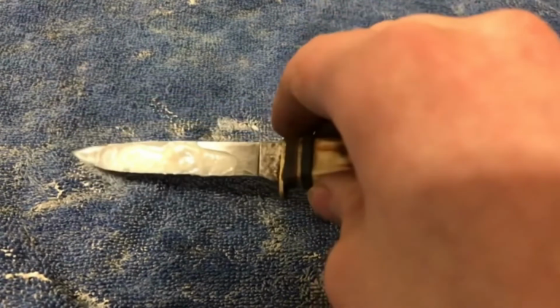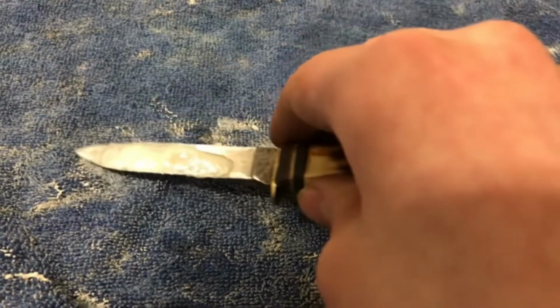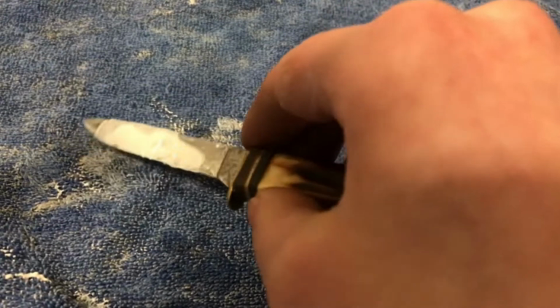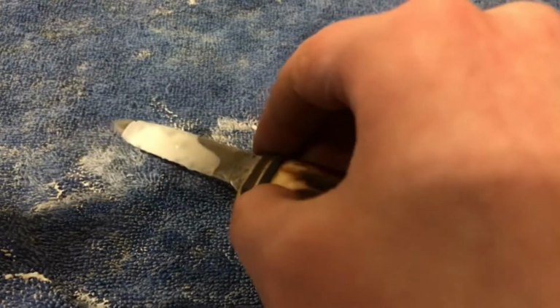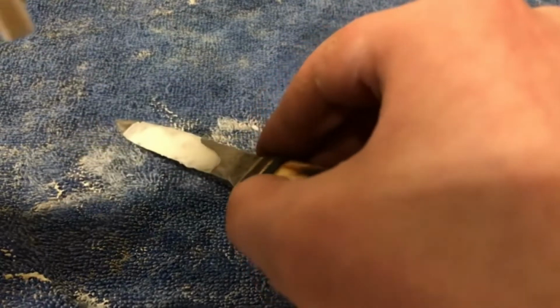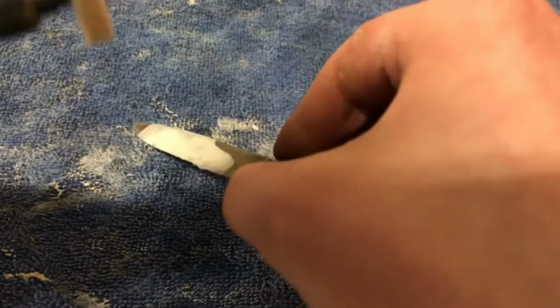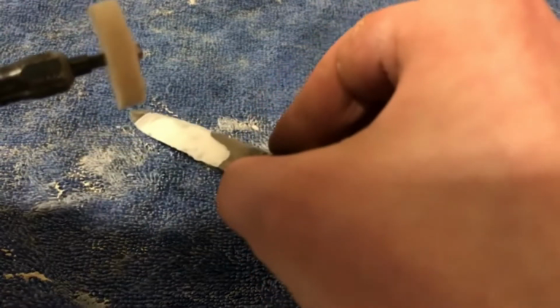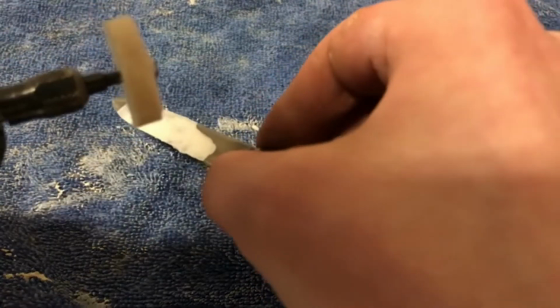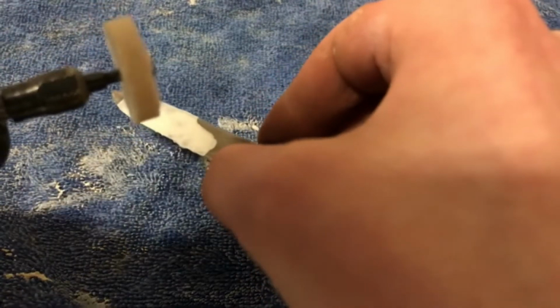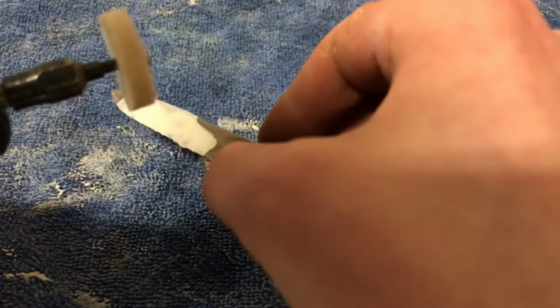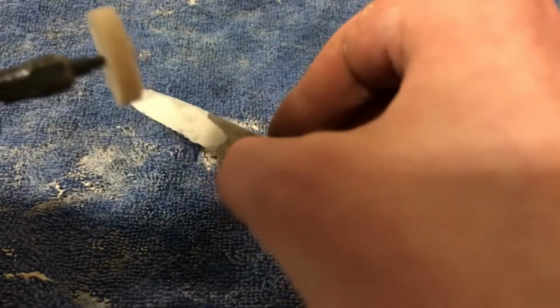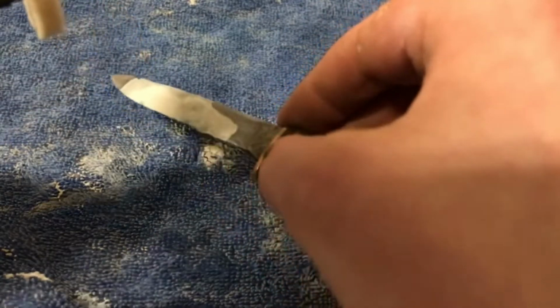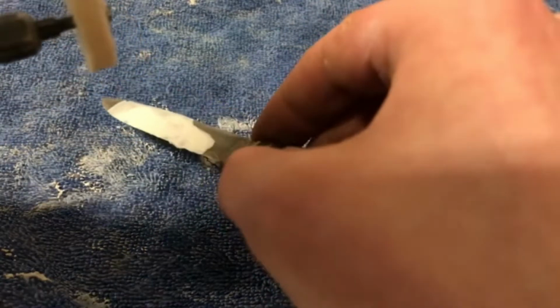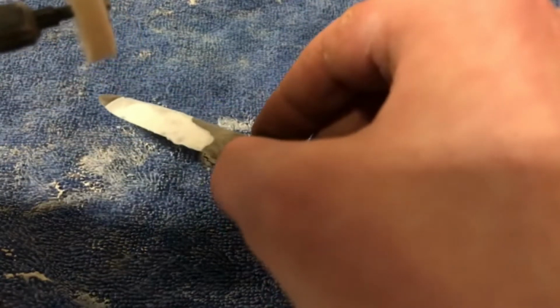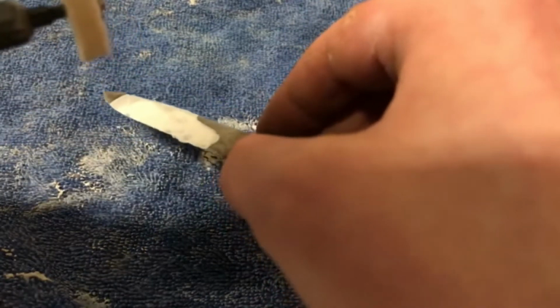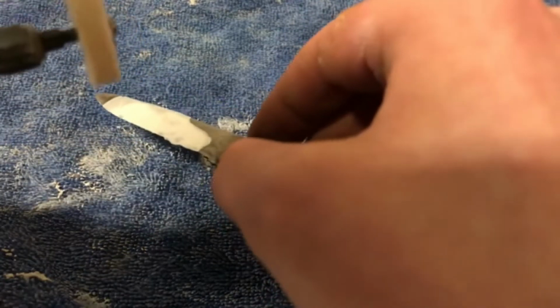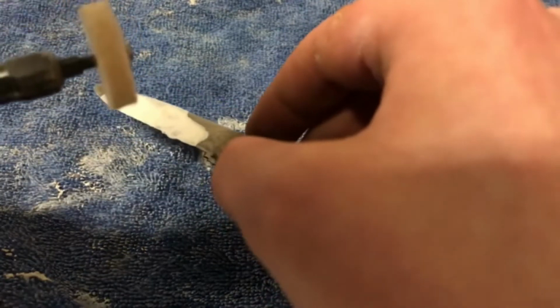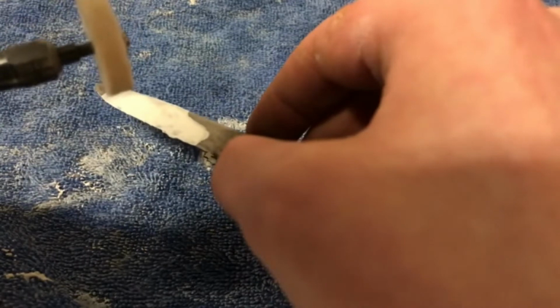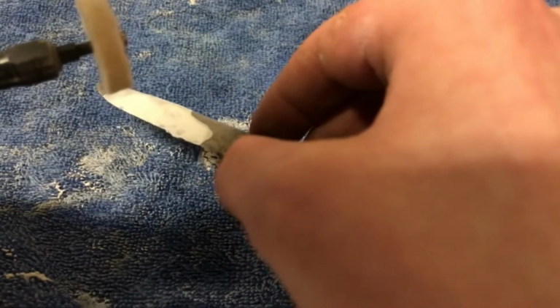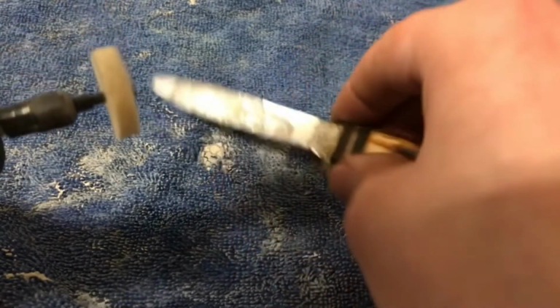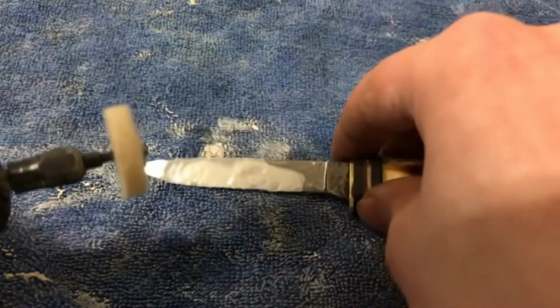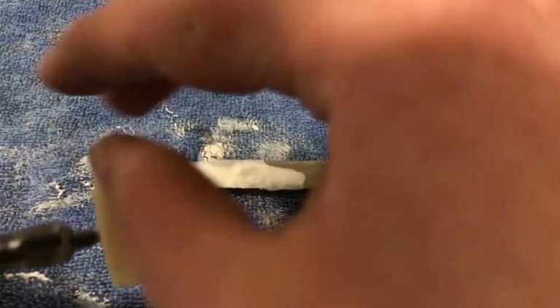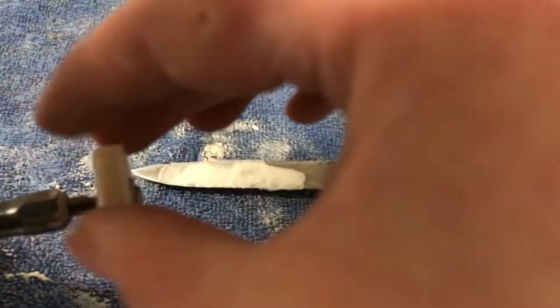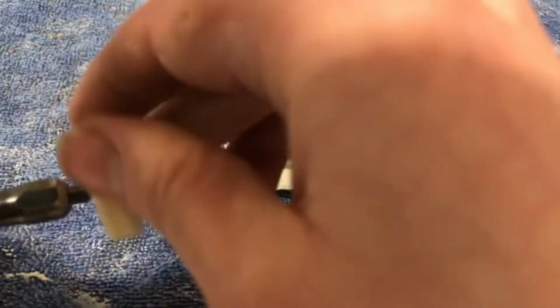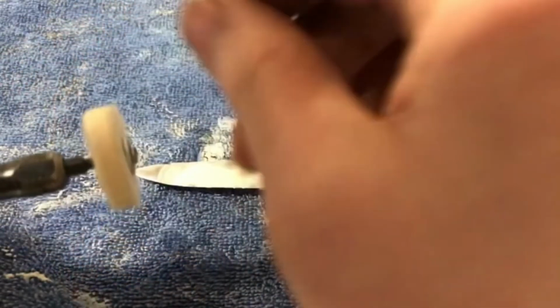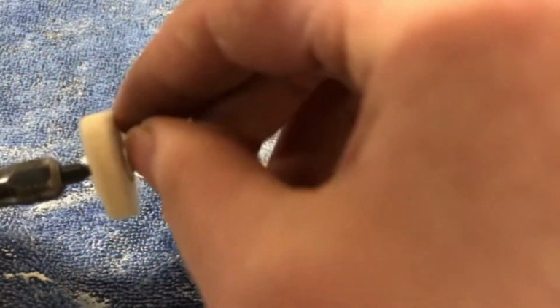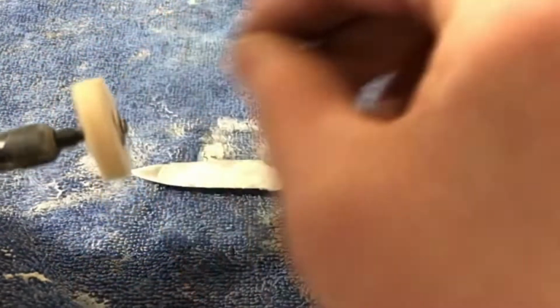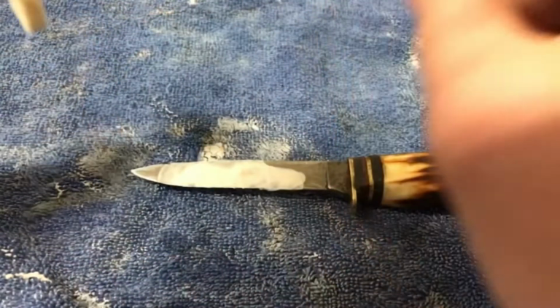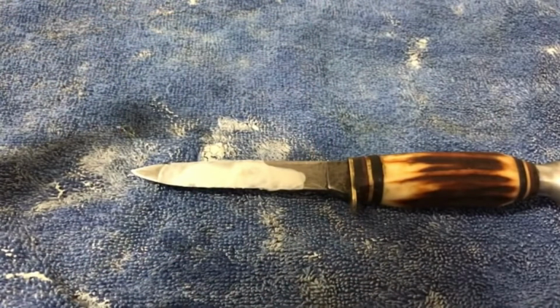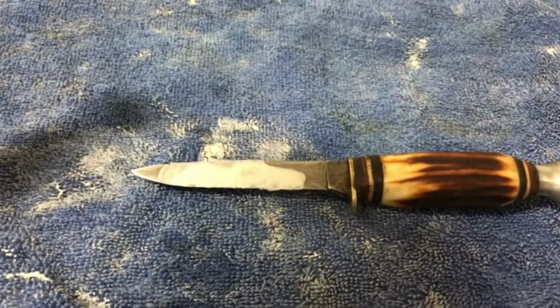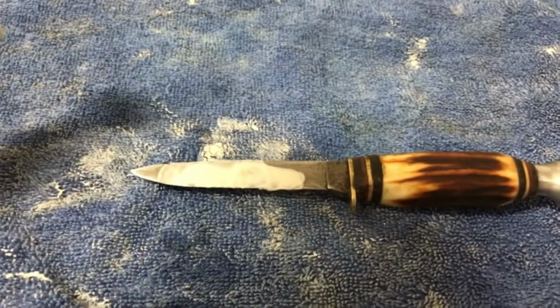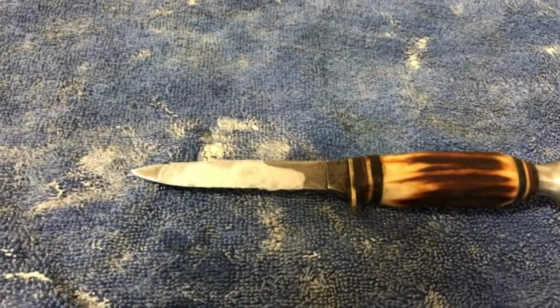Buffer — buff it out. Like polish it out with this polishing wheel.